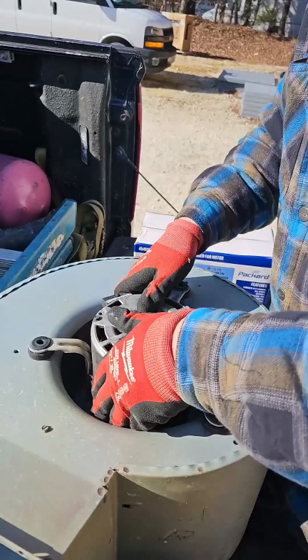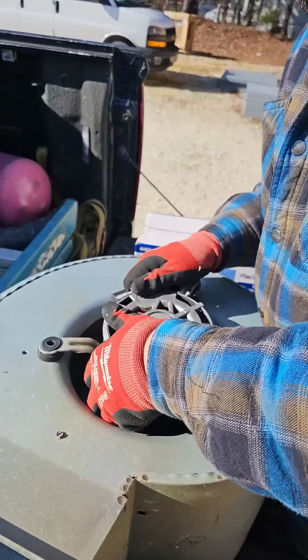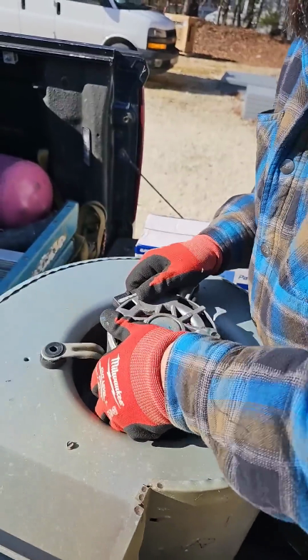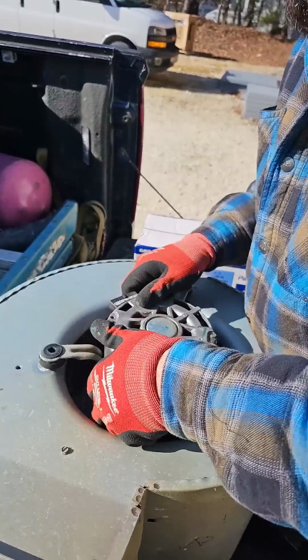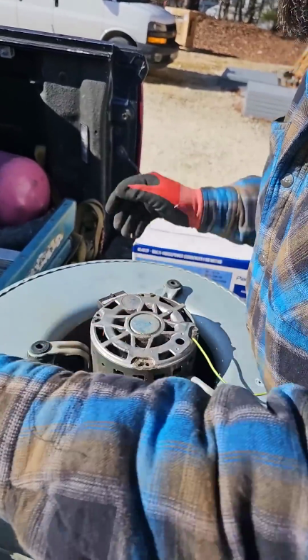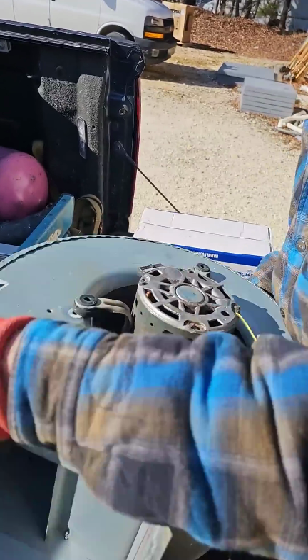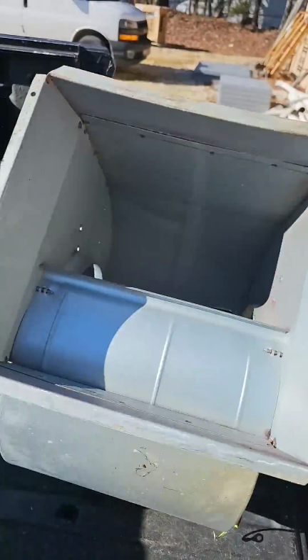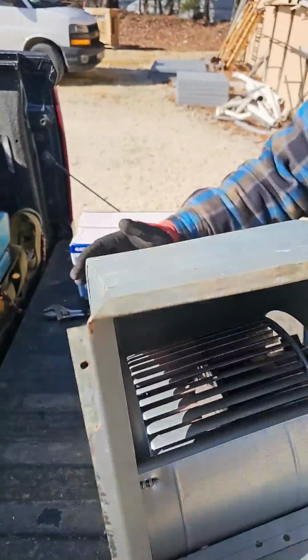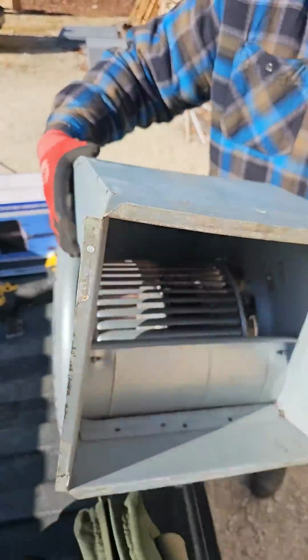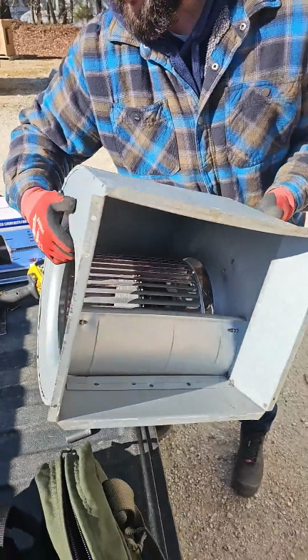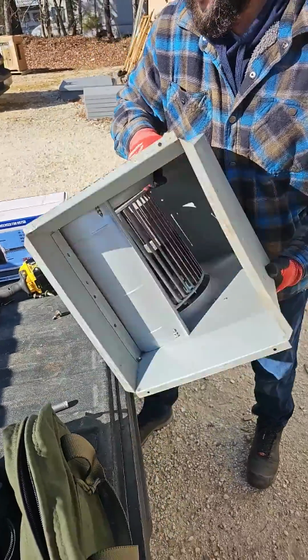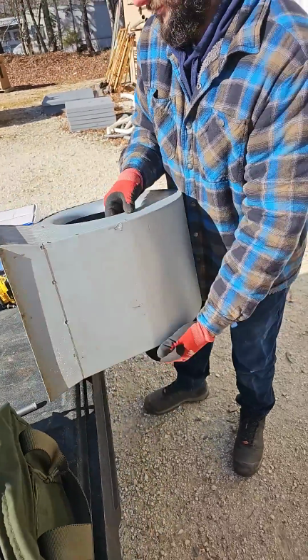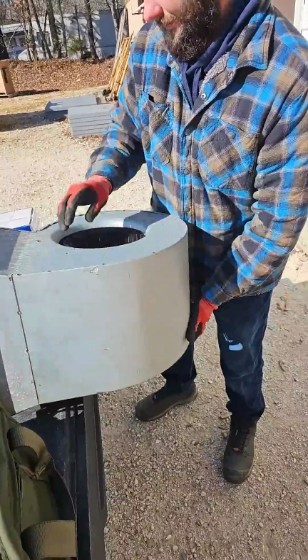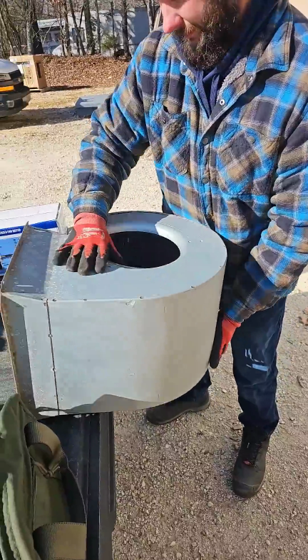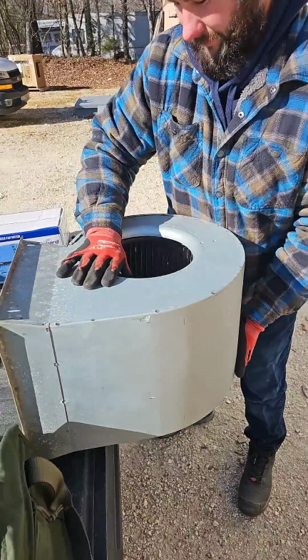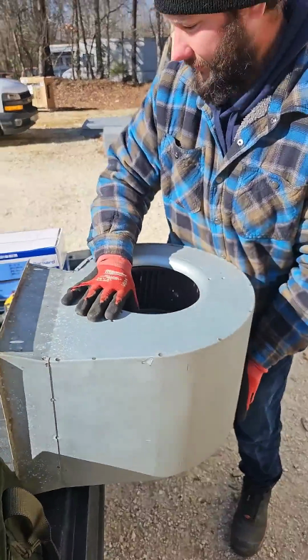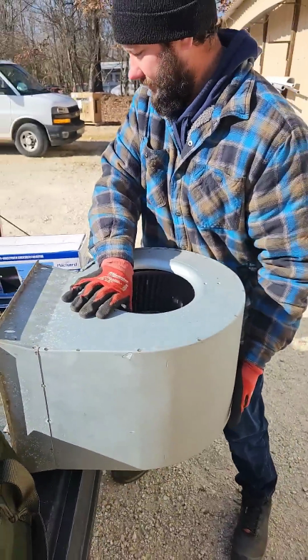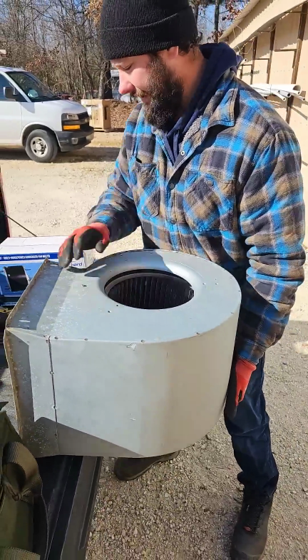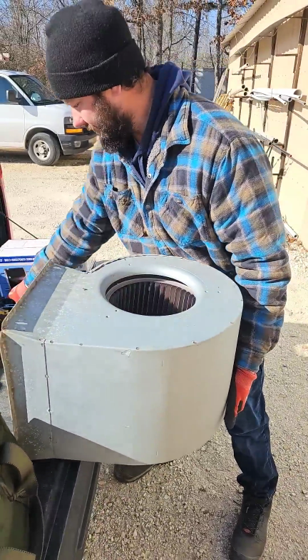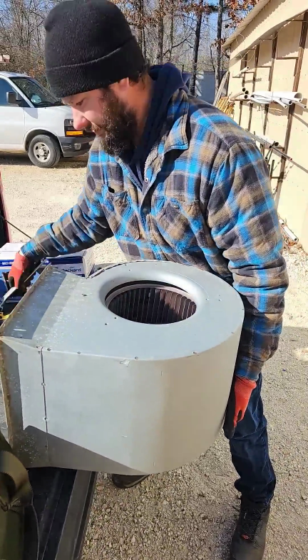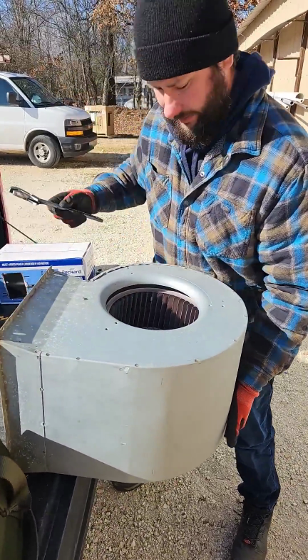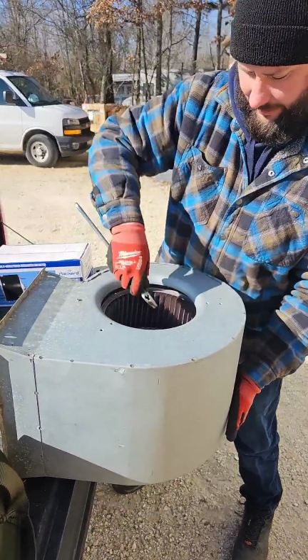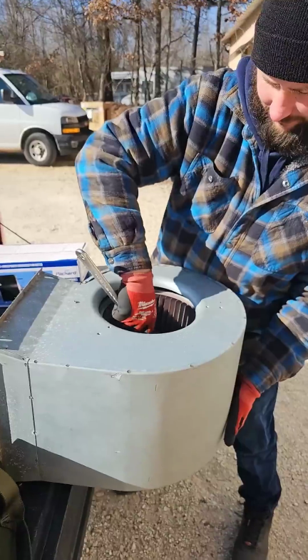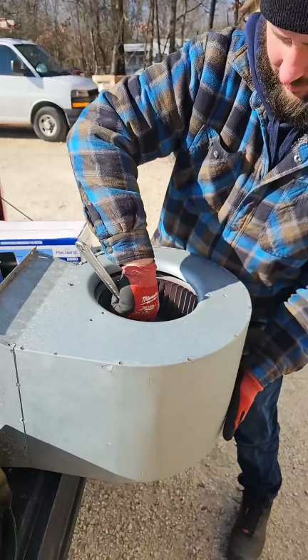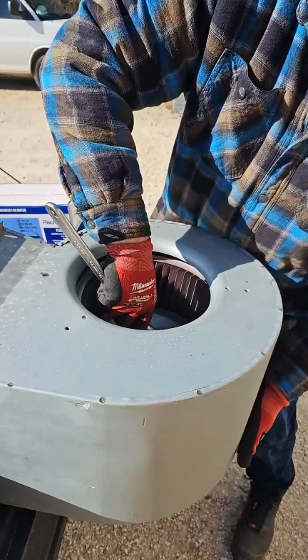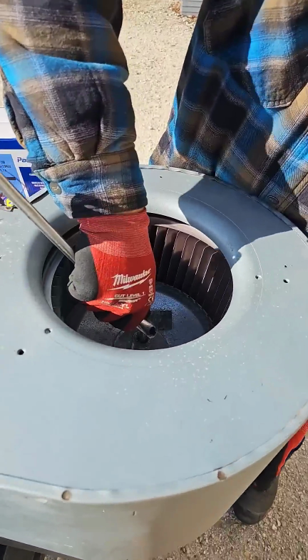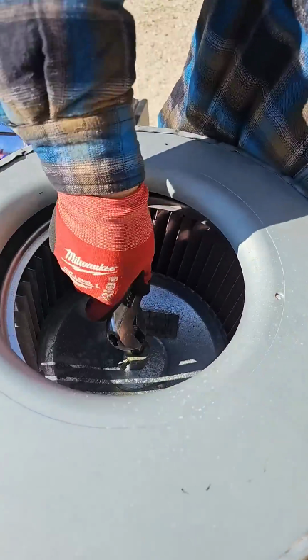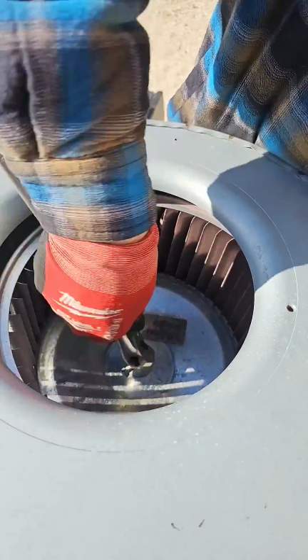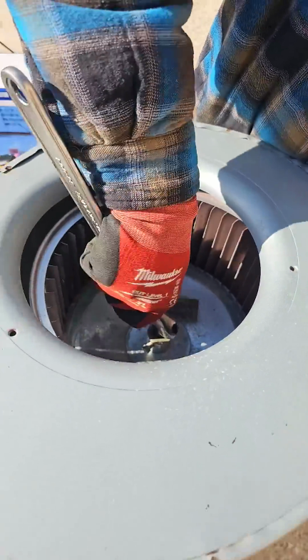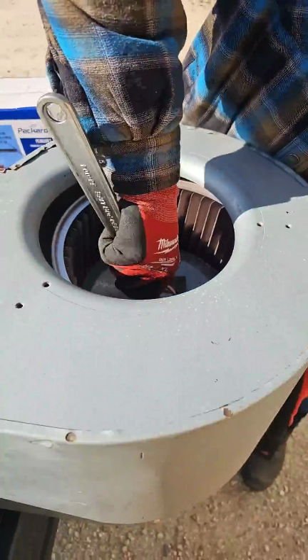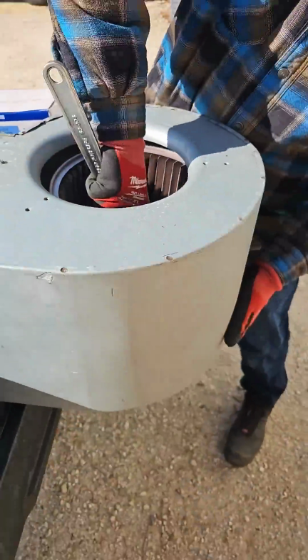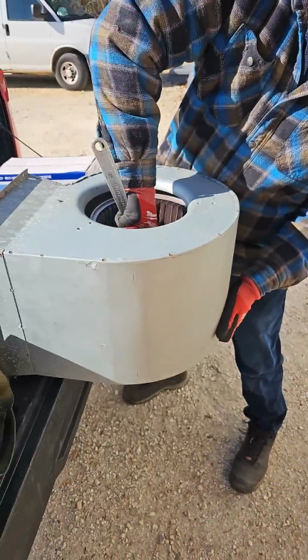The motor should come right out. Take it, lean it on the shaft, turn it, and it drops out the bottom.